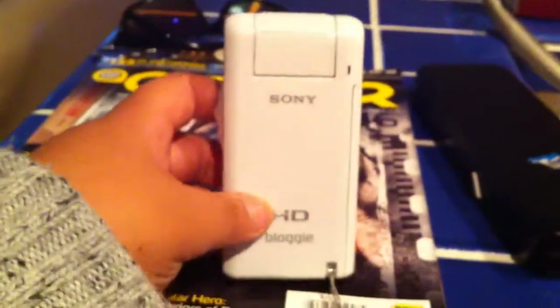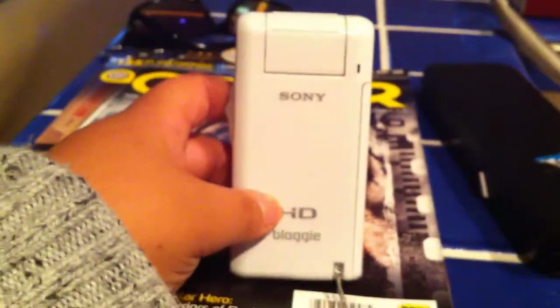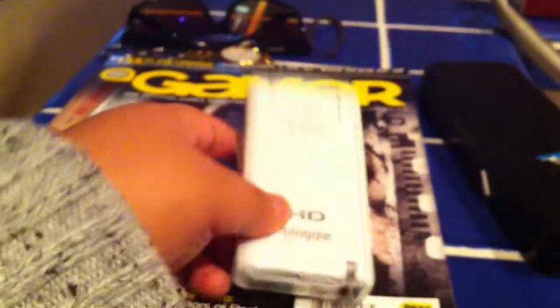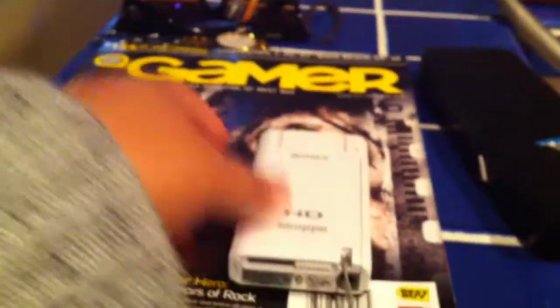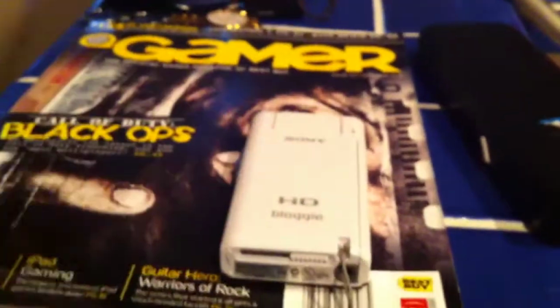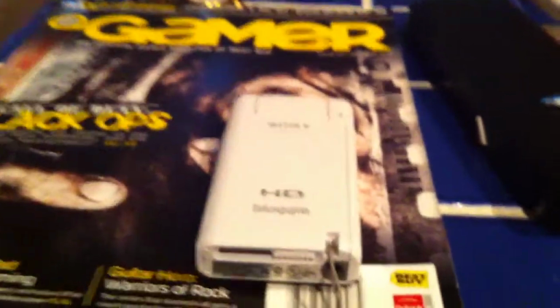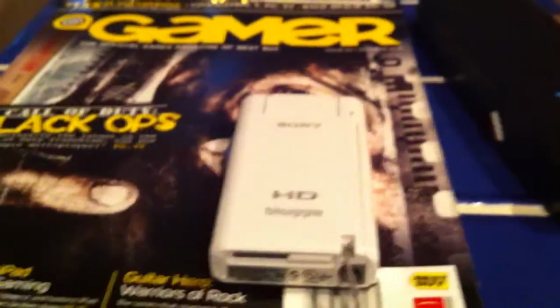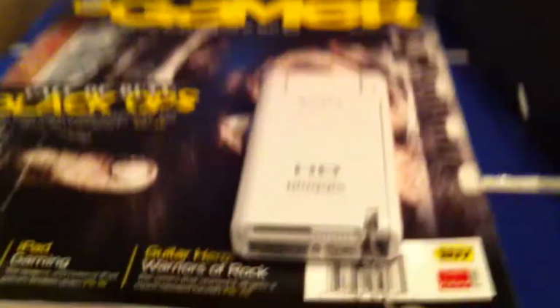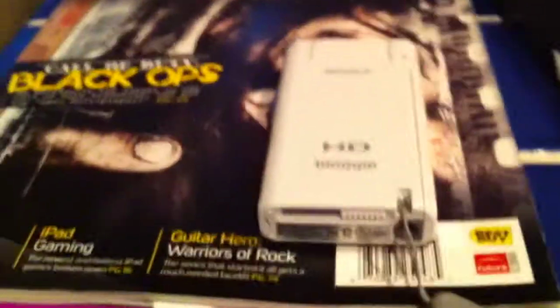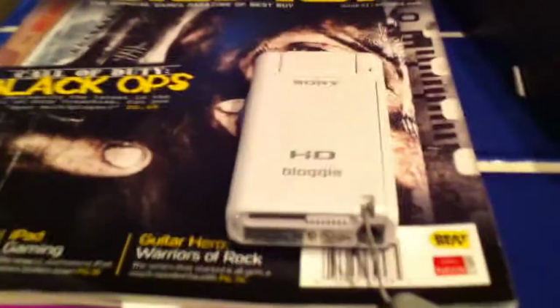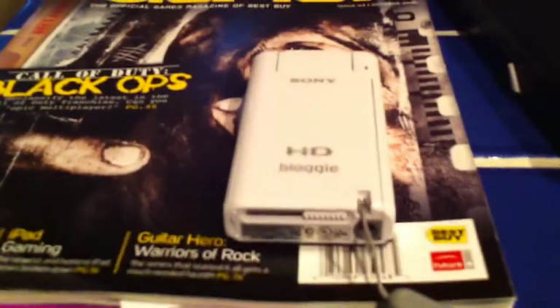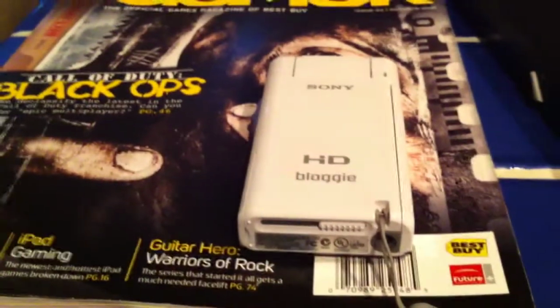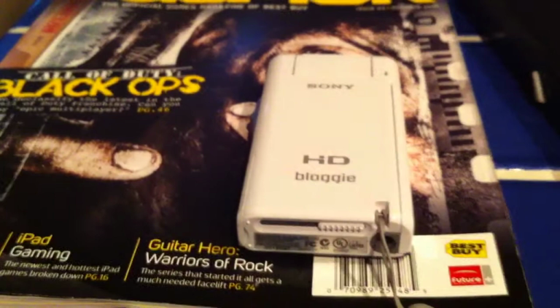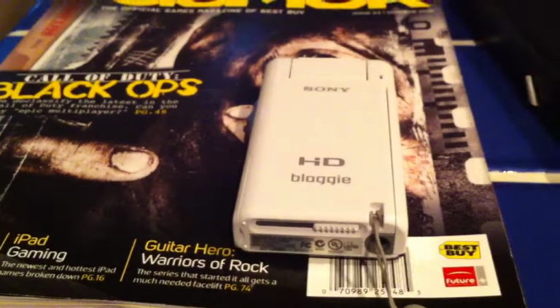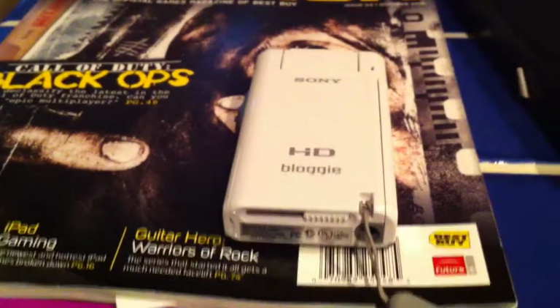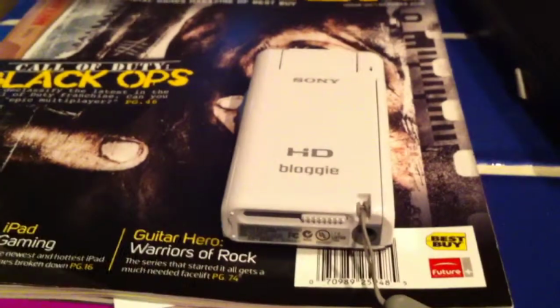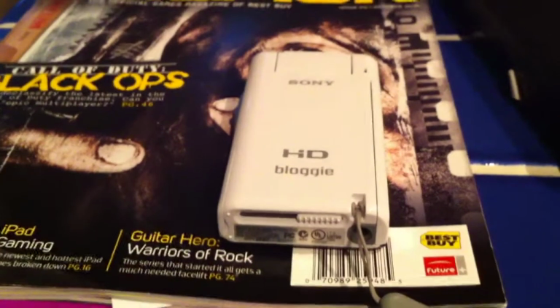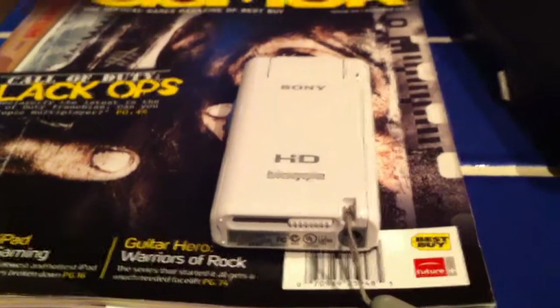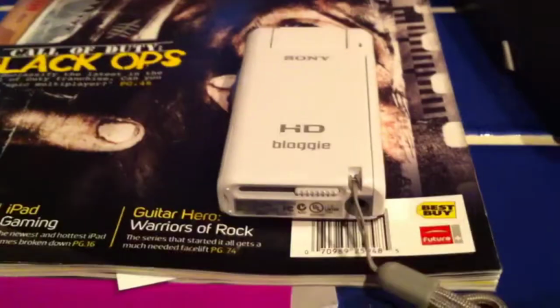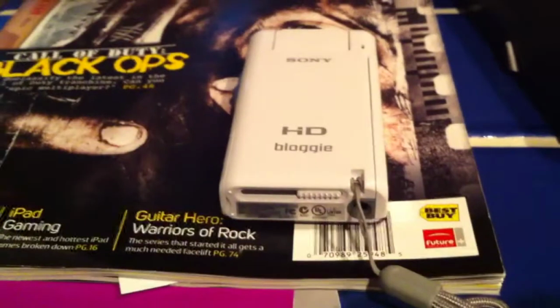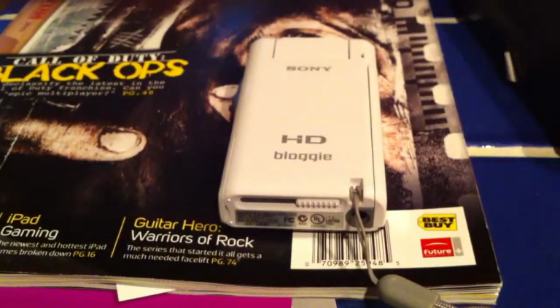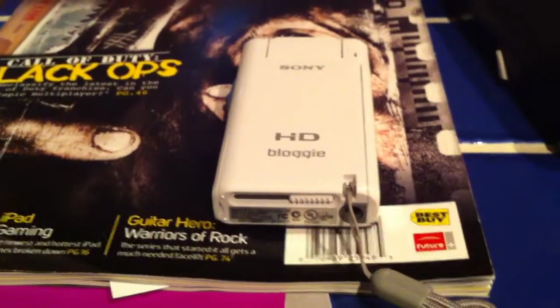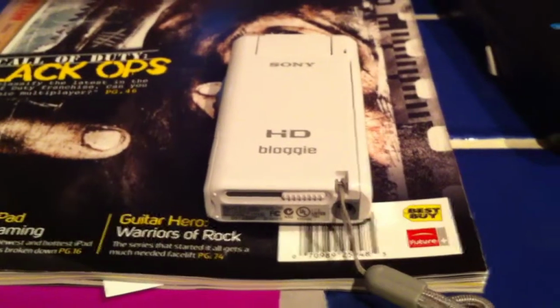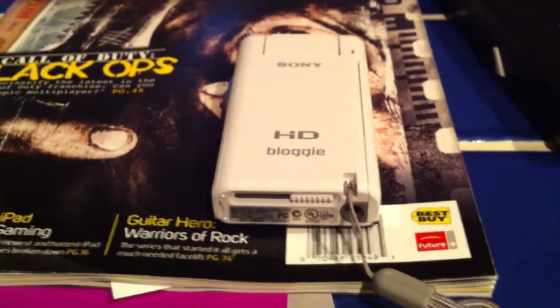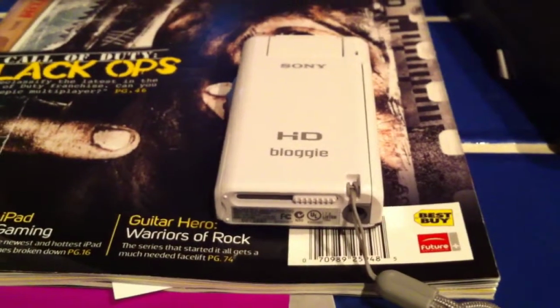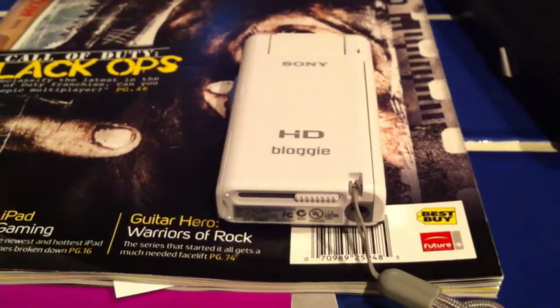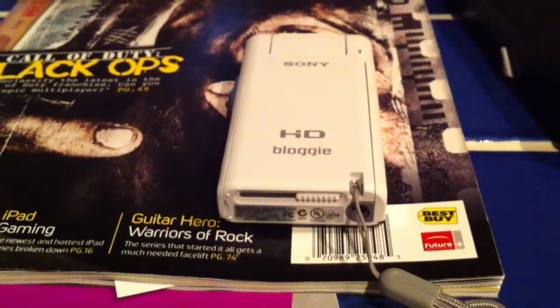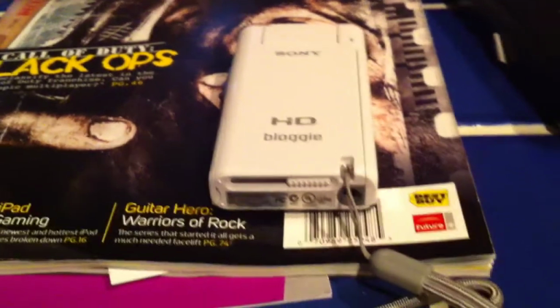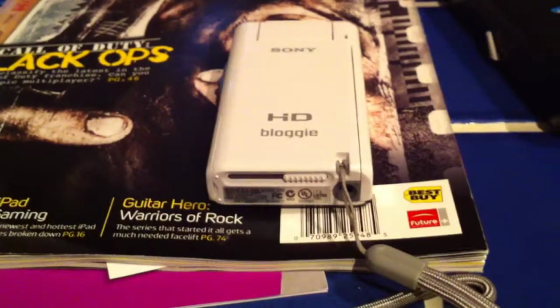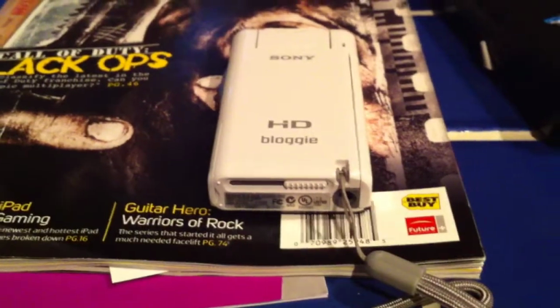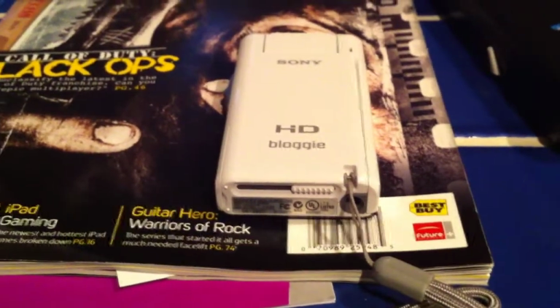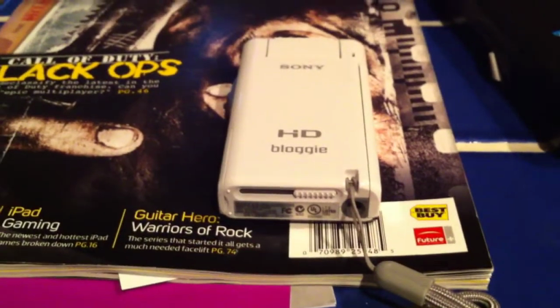First of all, I already unboxed it — sorry about that — but I only have 10 minutes to spare on my YouTube channel, so I'm going to be as quick as possible with this review.